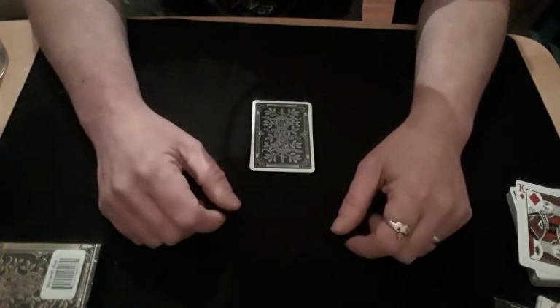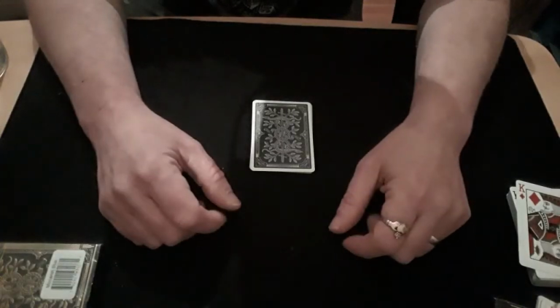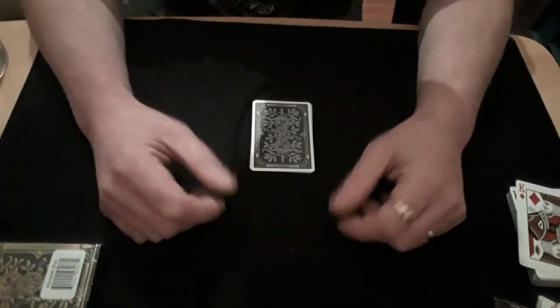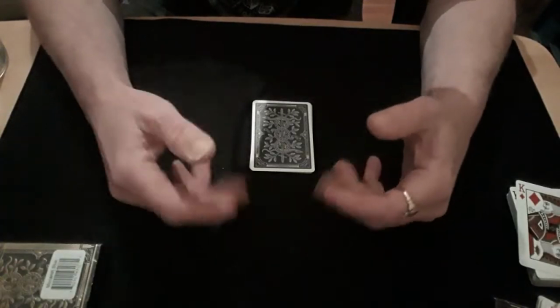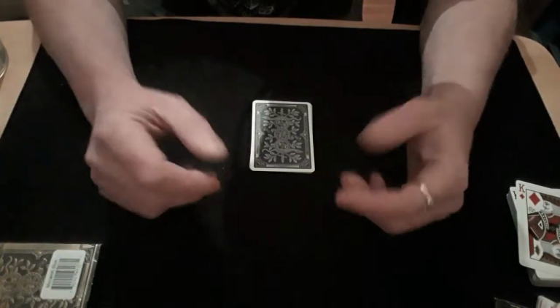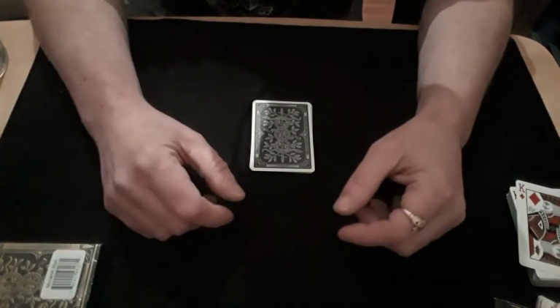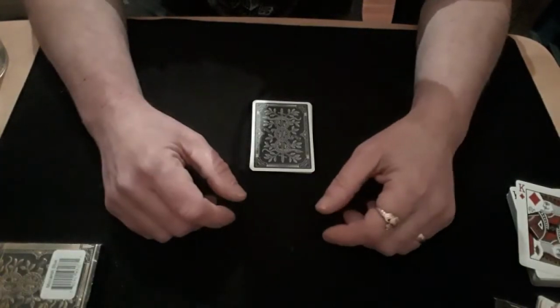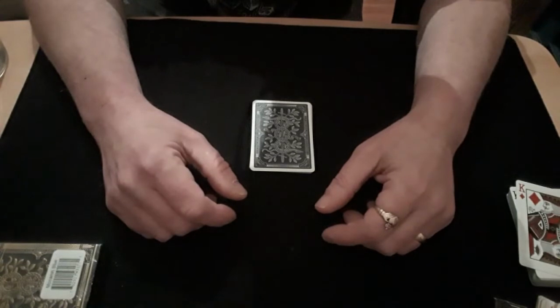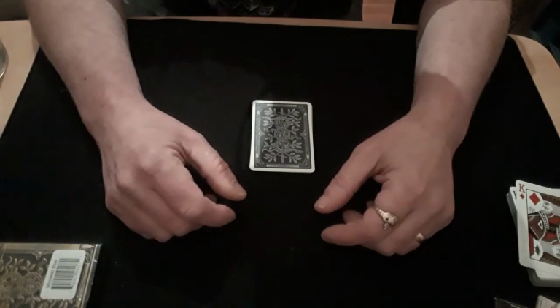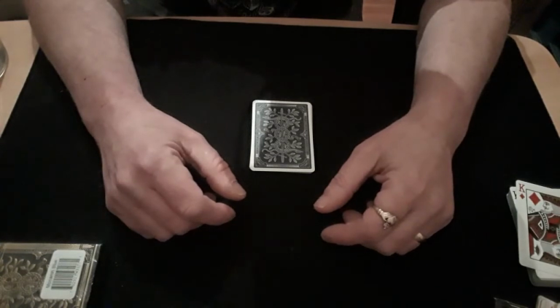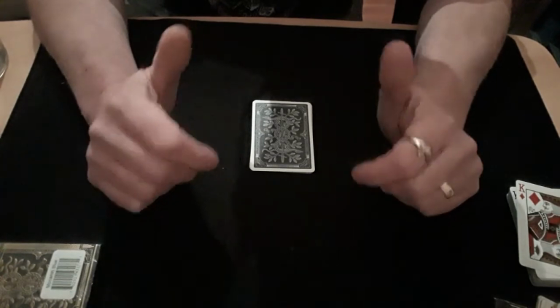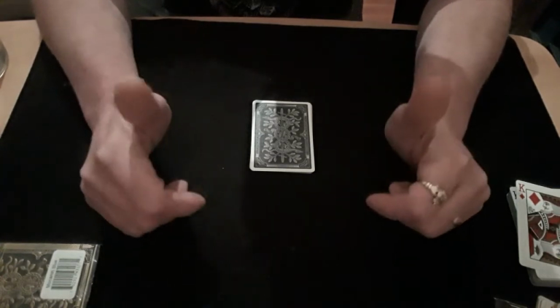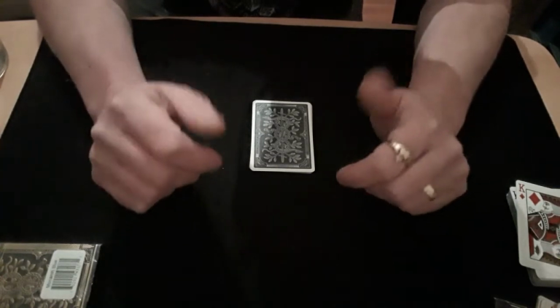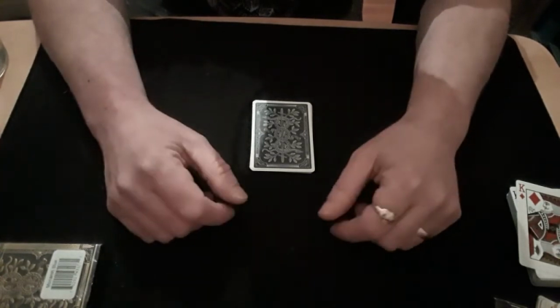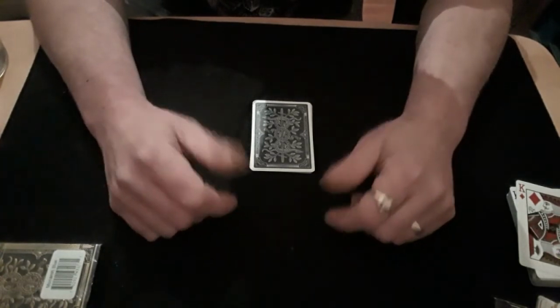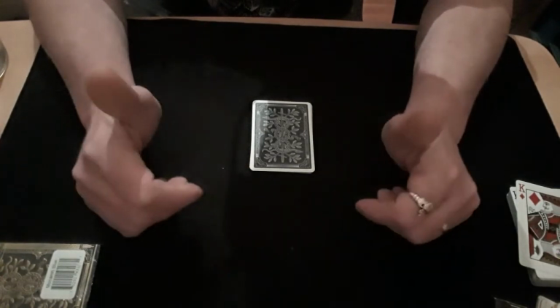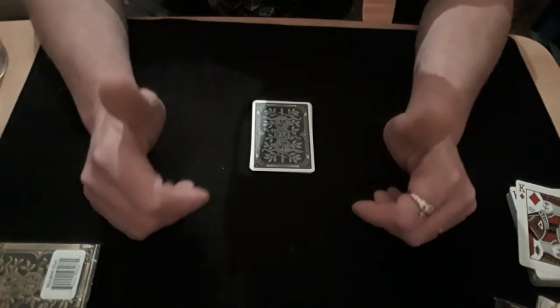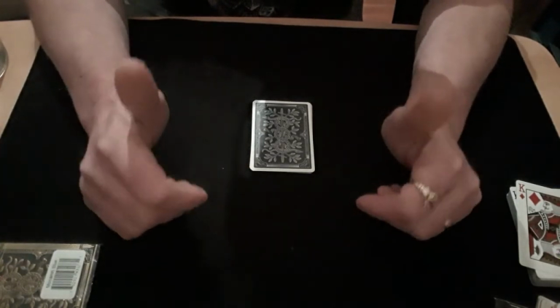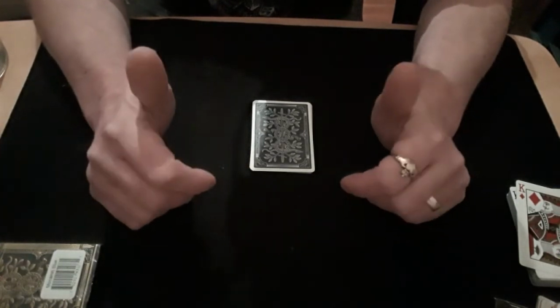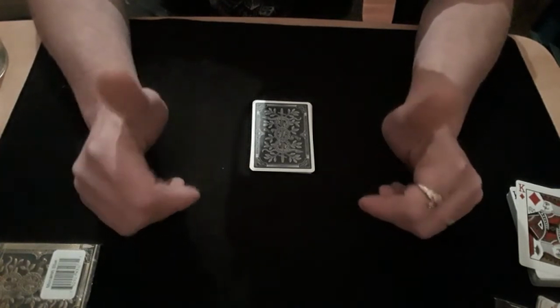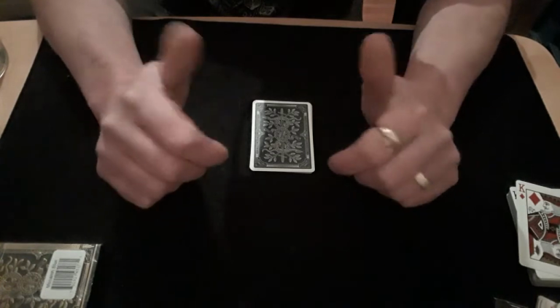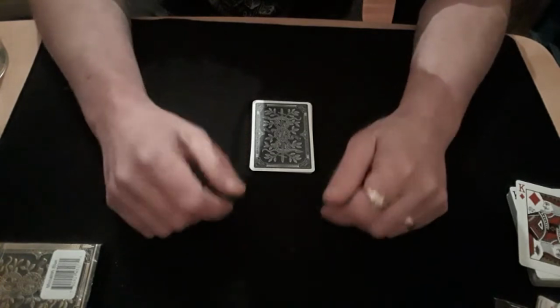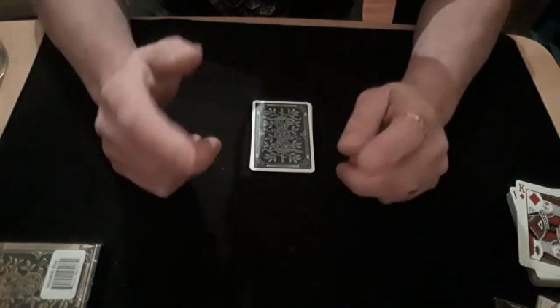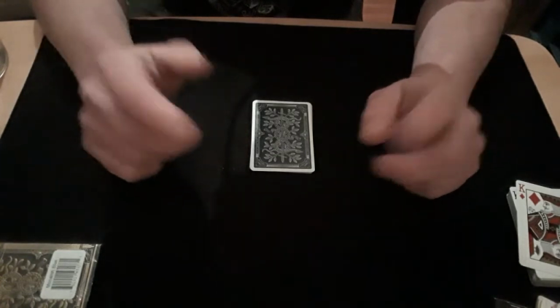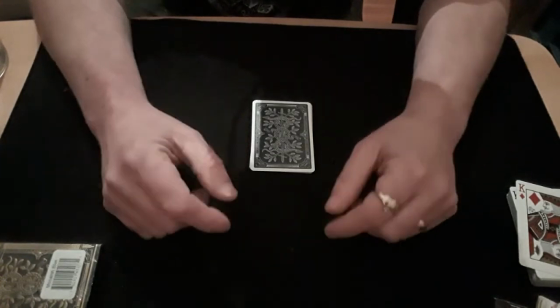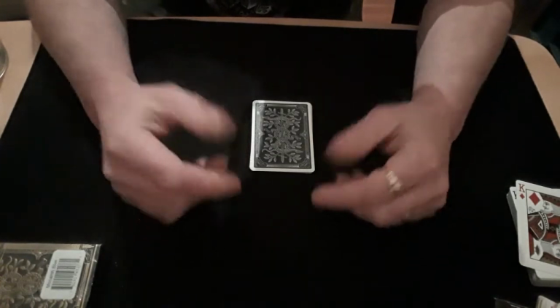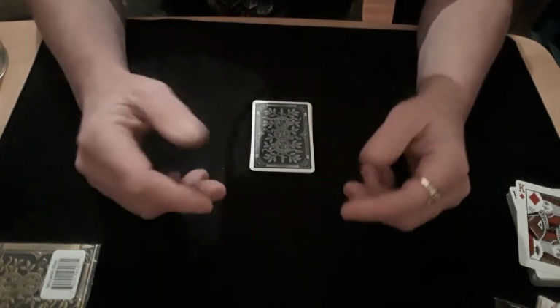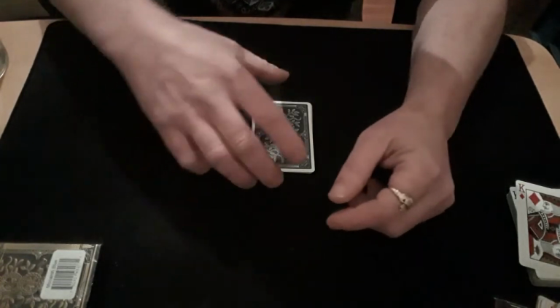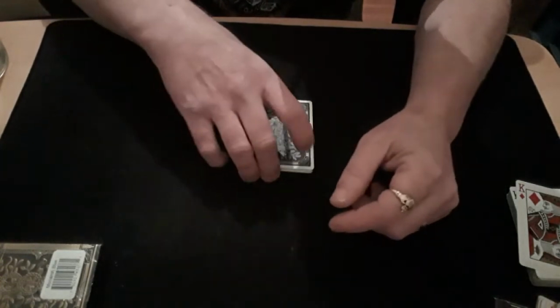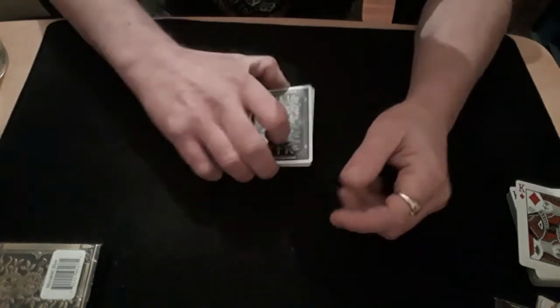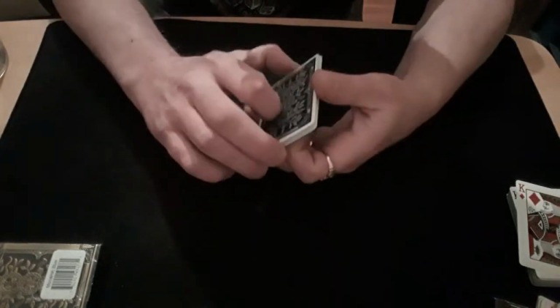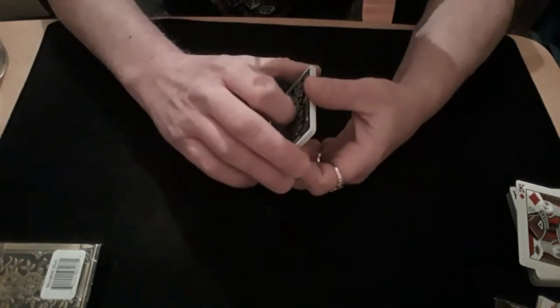Hello again and welcome back to the Card Mat, all you Card Mat alcoholics — yeah, officially named the Card Mat alcoholics. All of you lot can't get enough, can you?